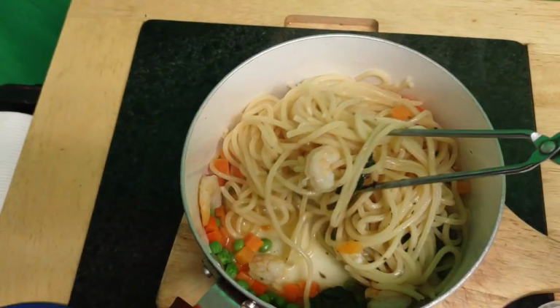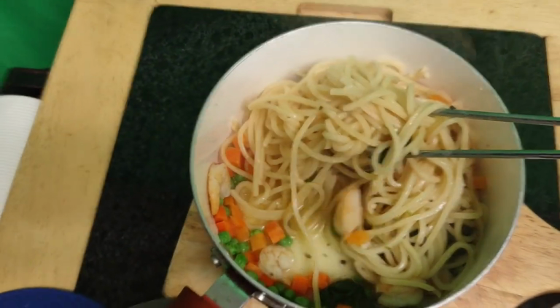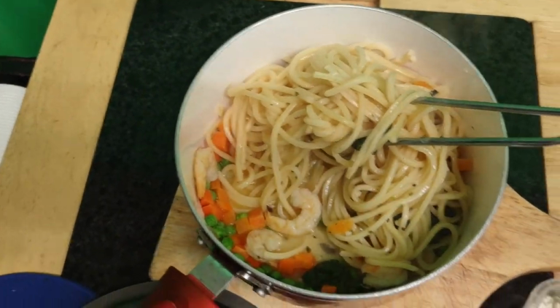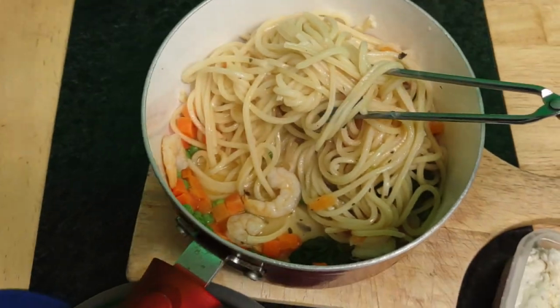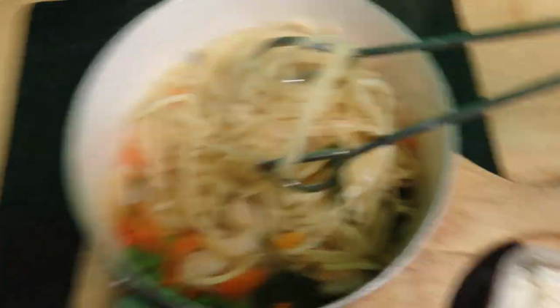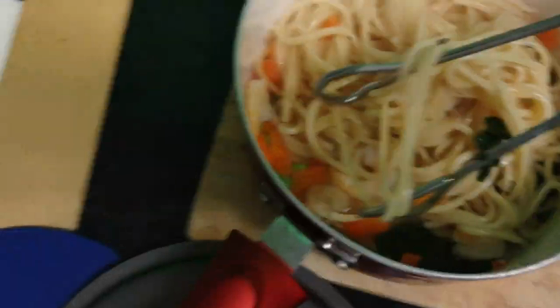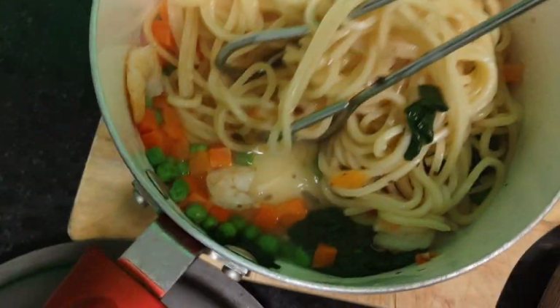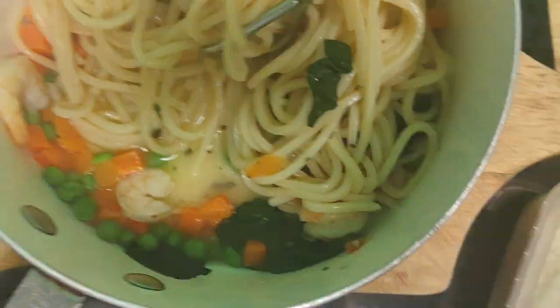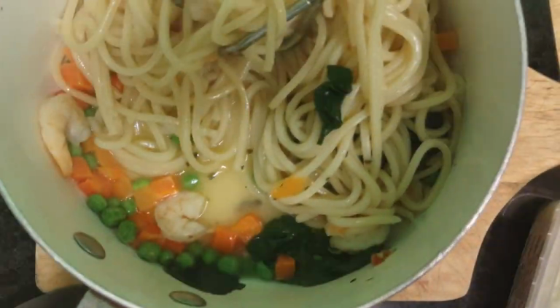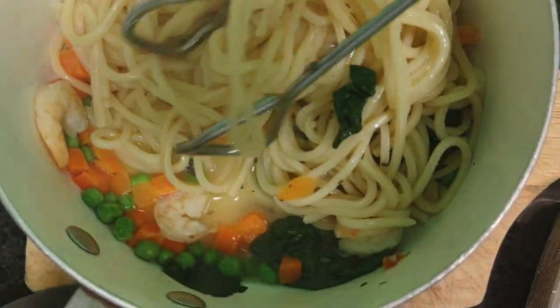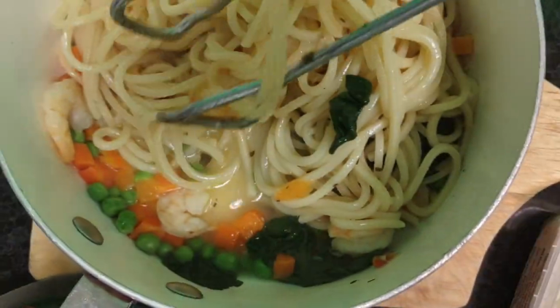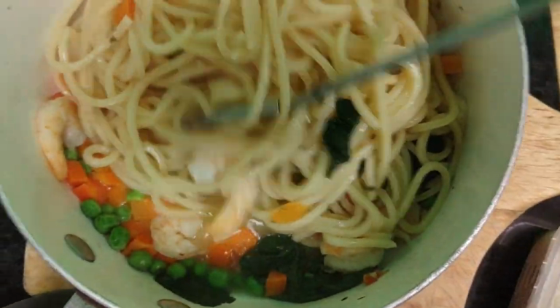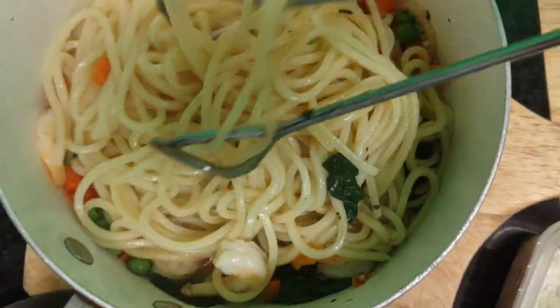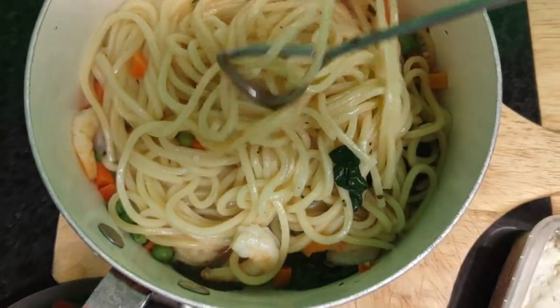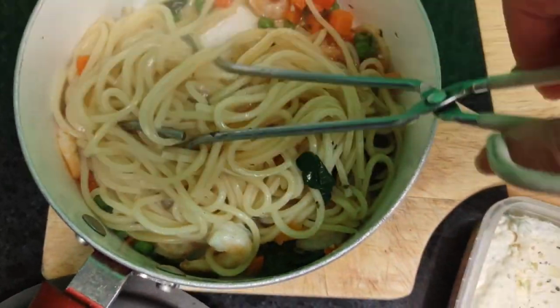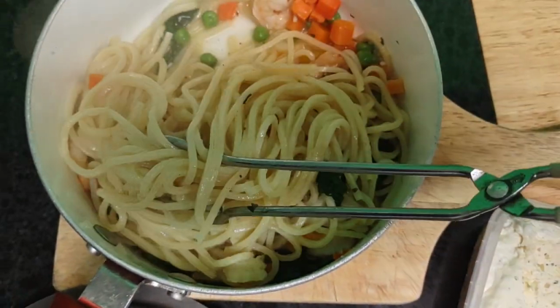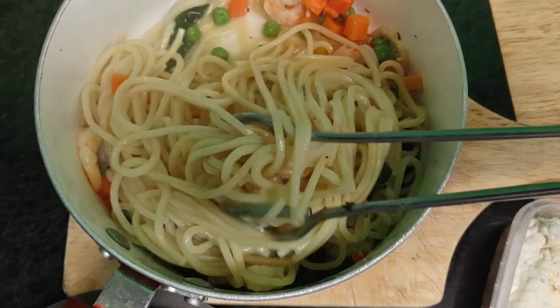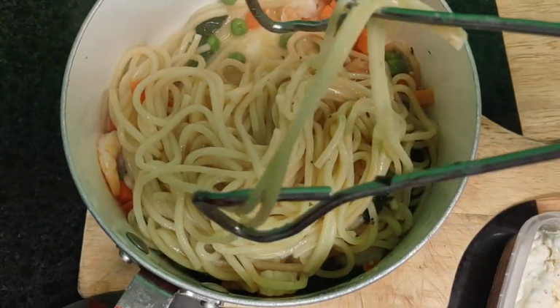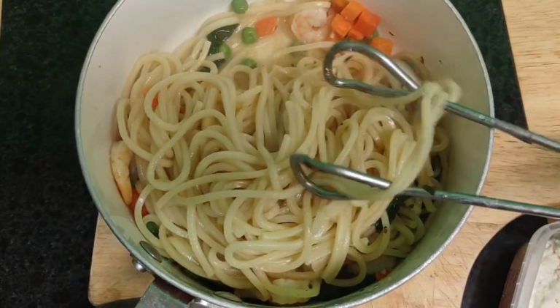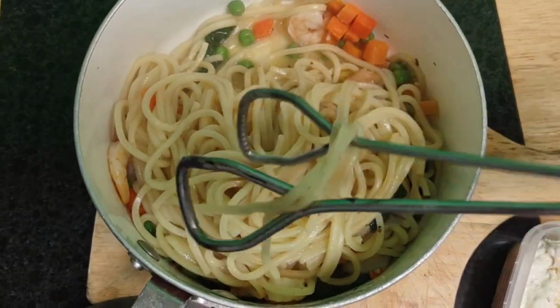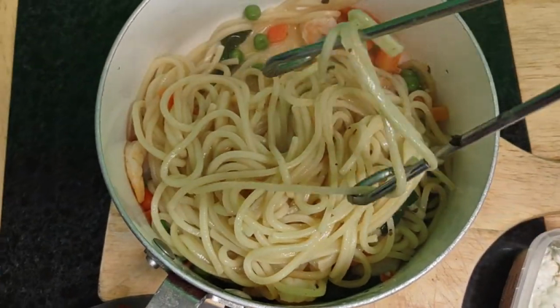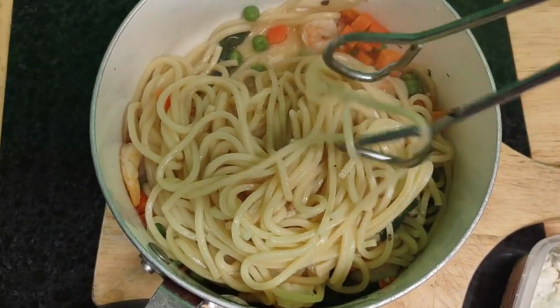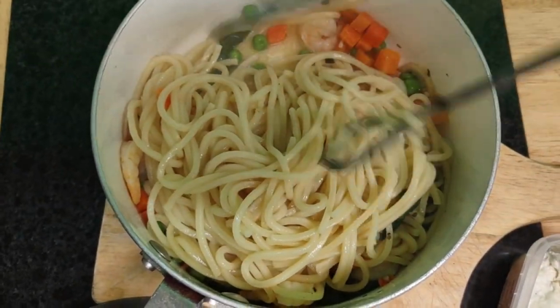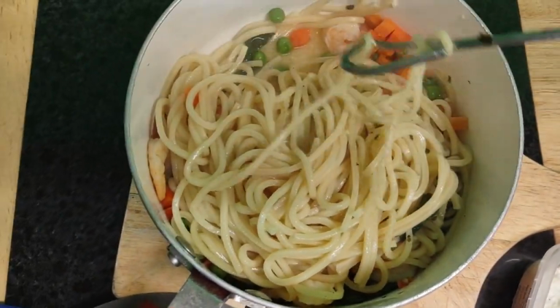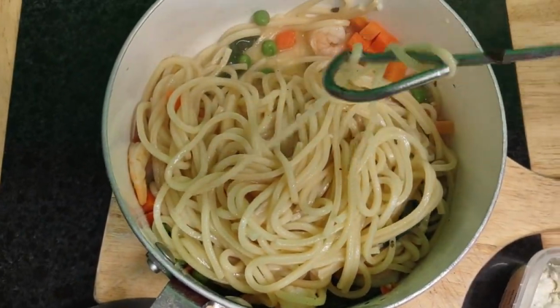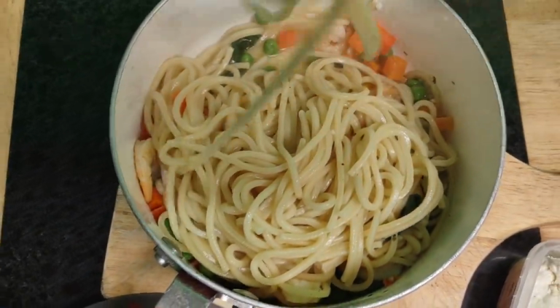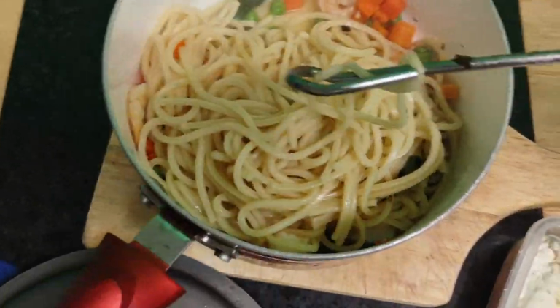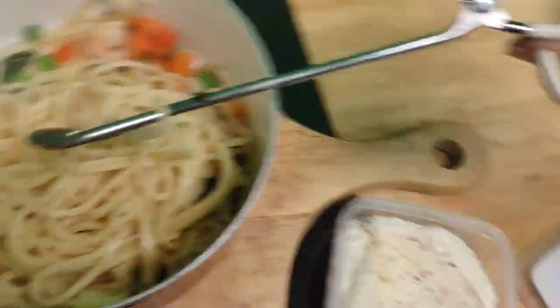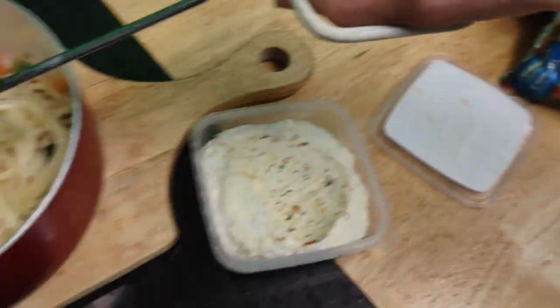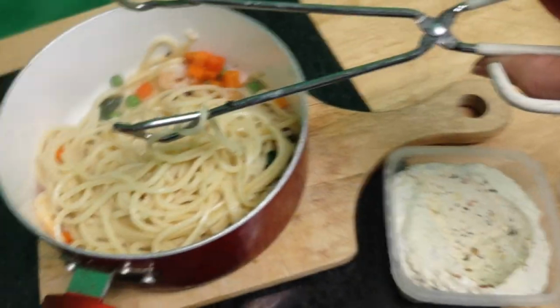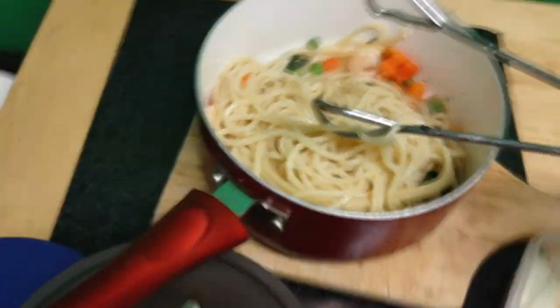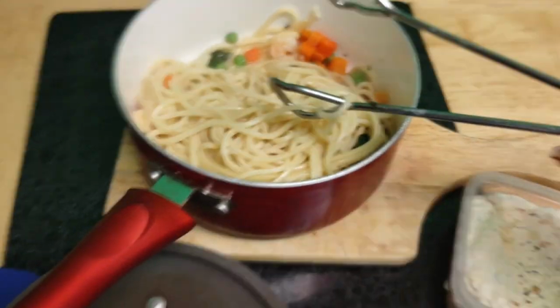Look at this - nice and hot, you can see the steam coming out and there's some juice in the bottom. It looks really good. I'm hungry, and I hope I'm making you hungry enough to go to the store and work on this concept.